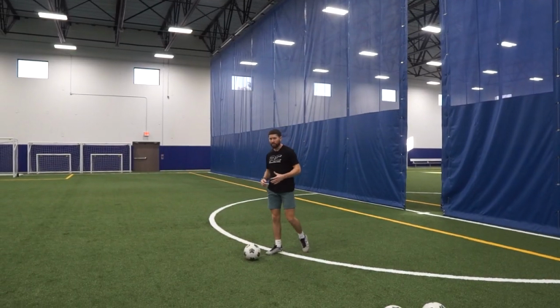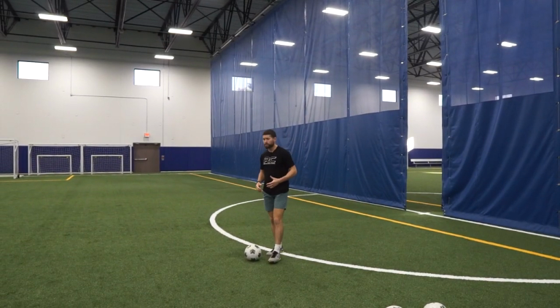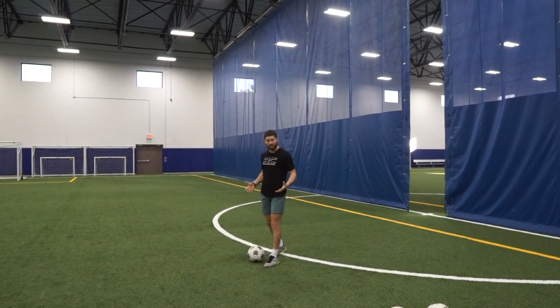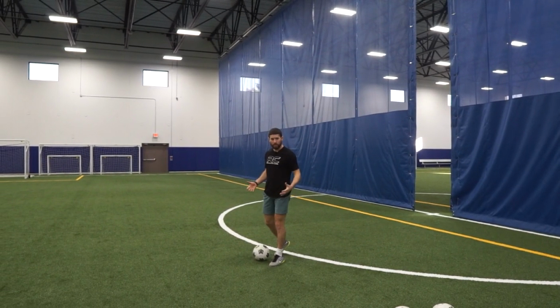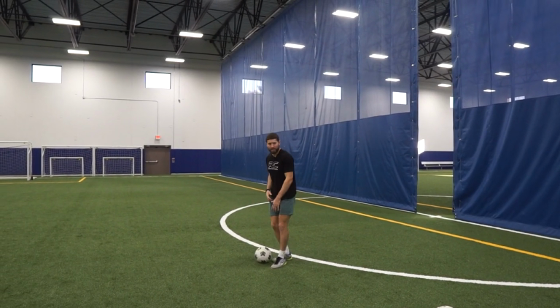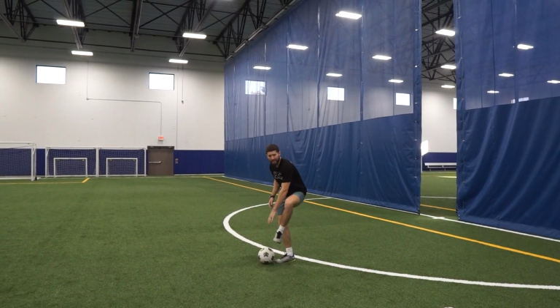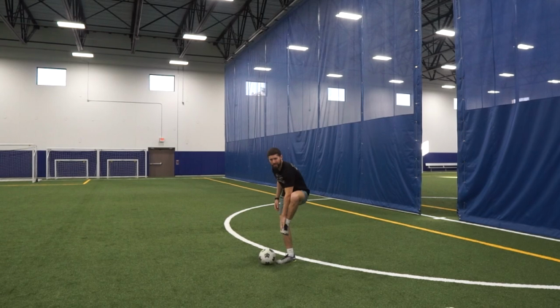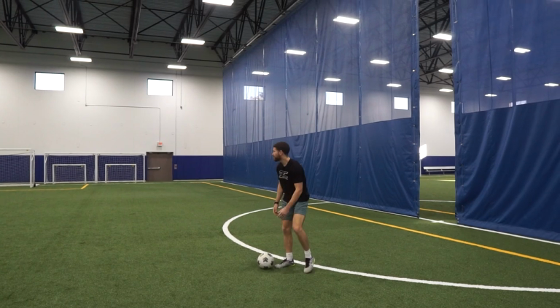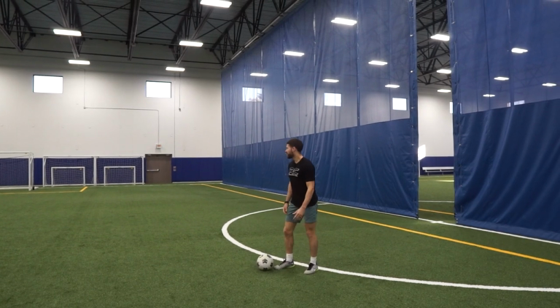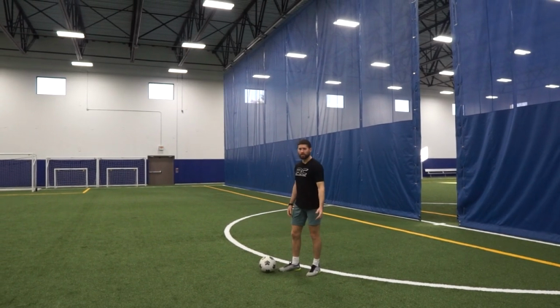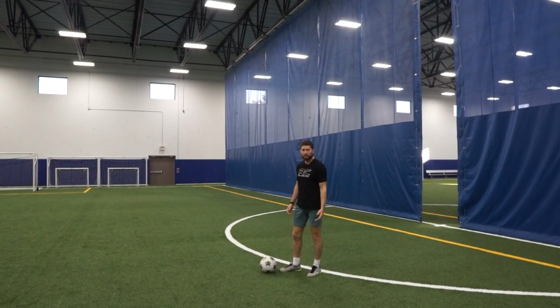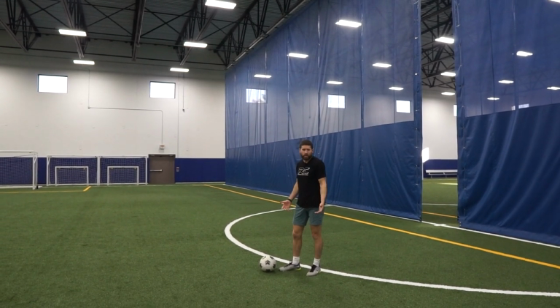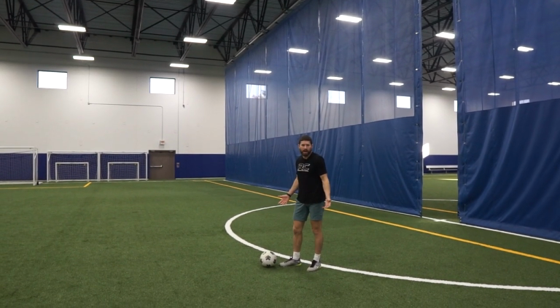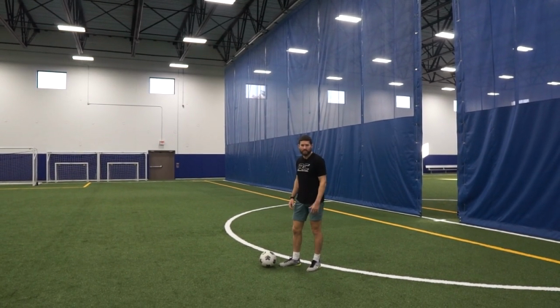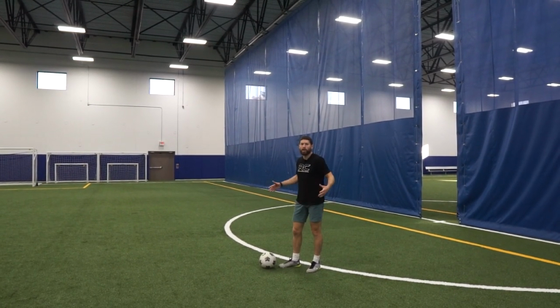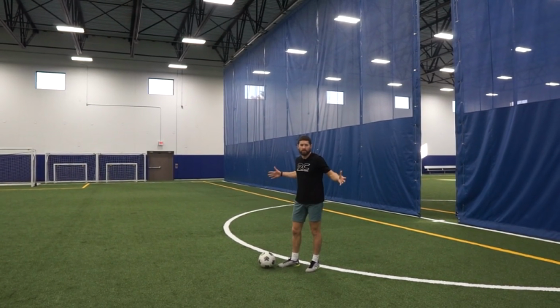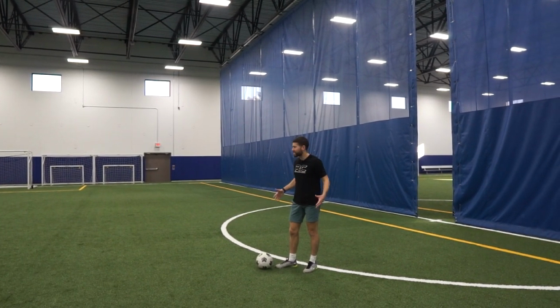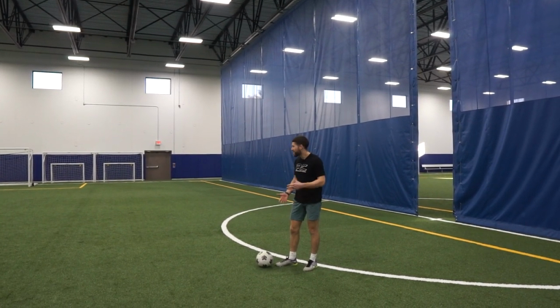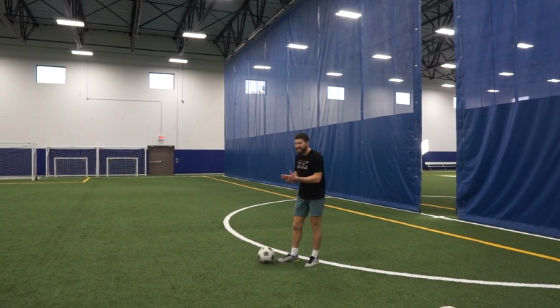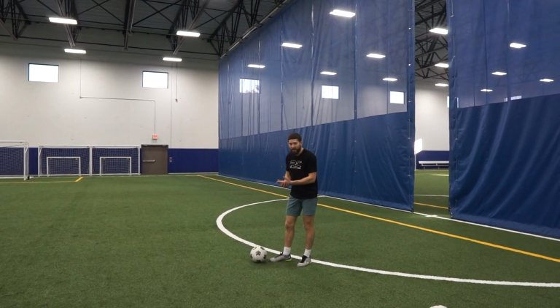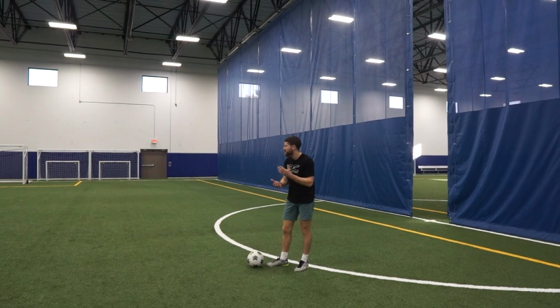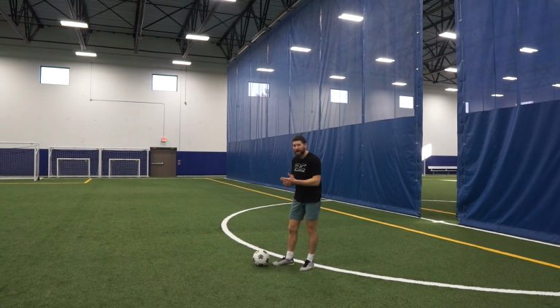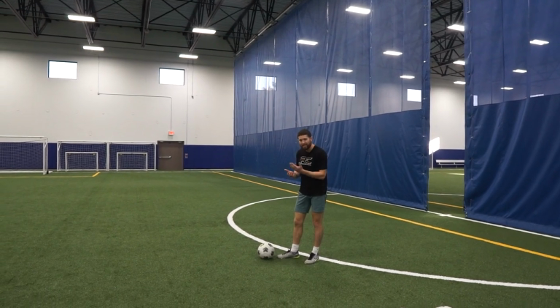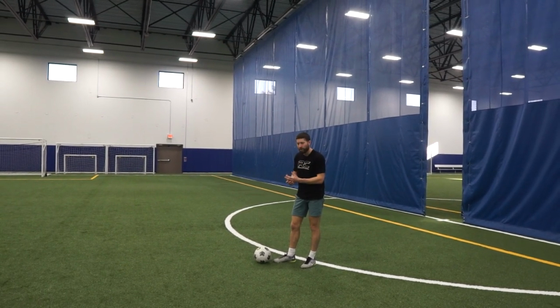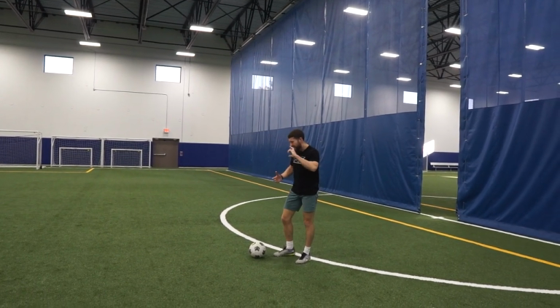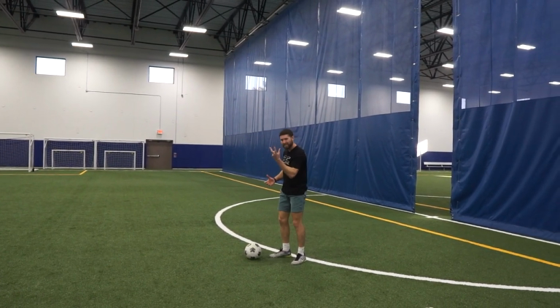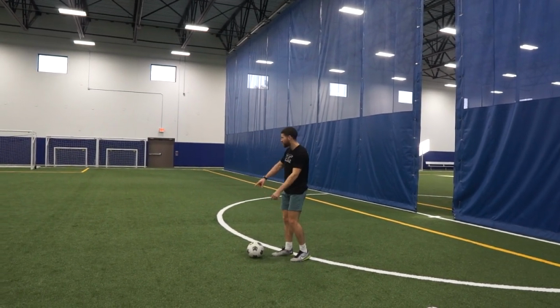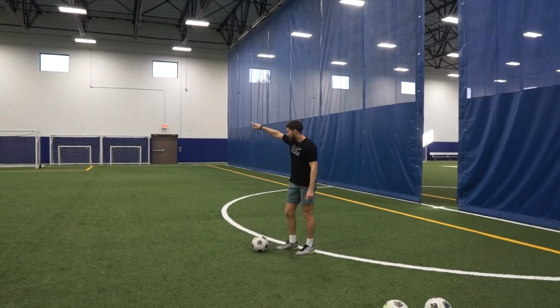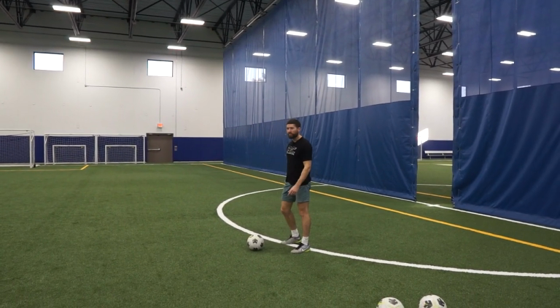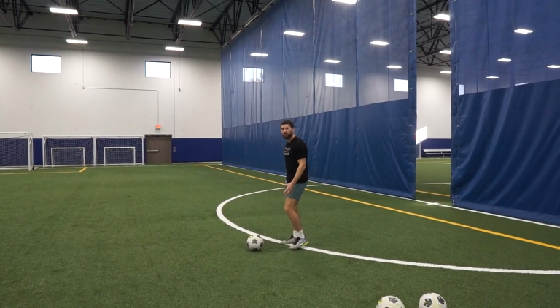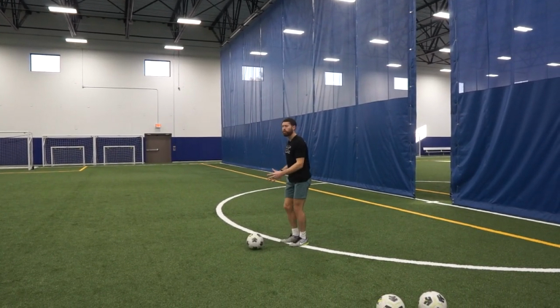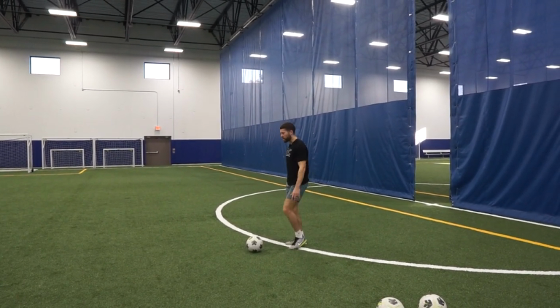One of the biggest misconceptions when using the inside of the foot is people think you don't need power — it's all about accuracy. Like I said, it is accurate, but you still have to hit the ball. Get that spin and try to find the corner of the net.